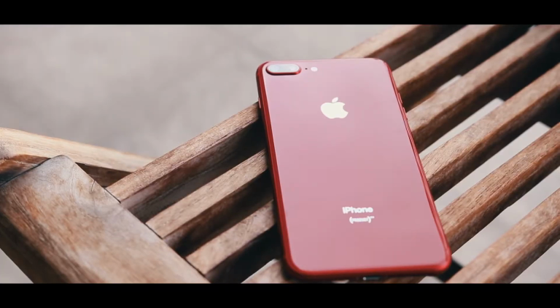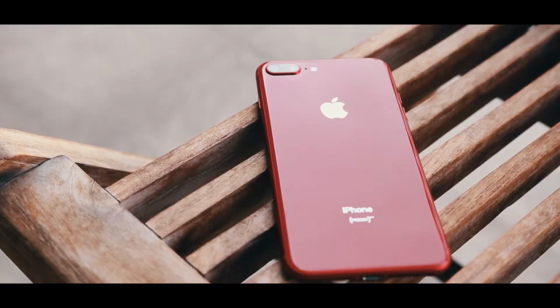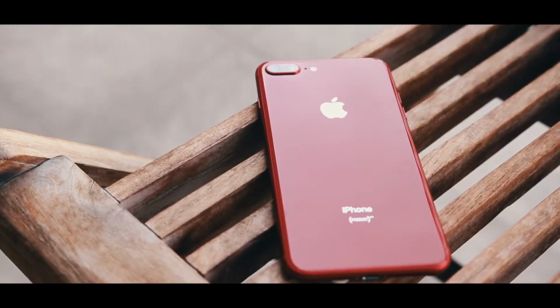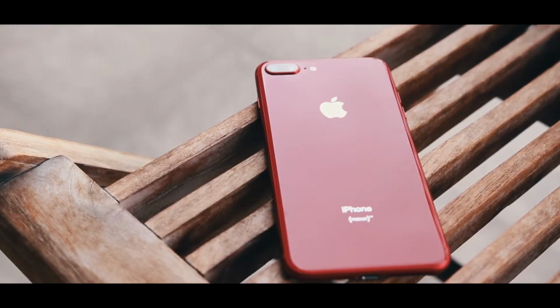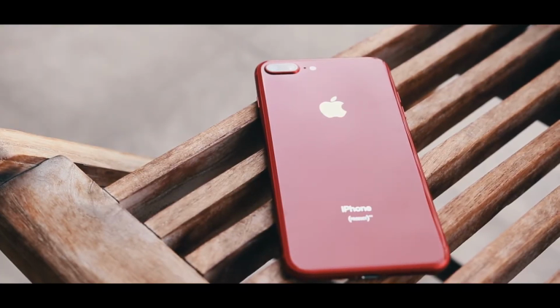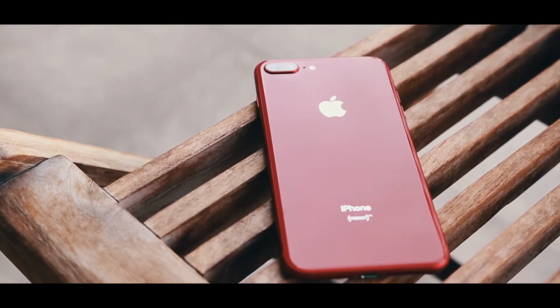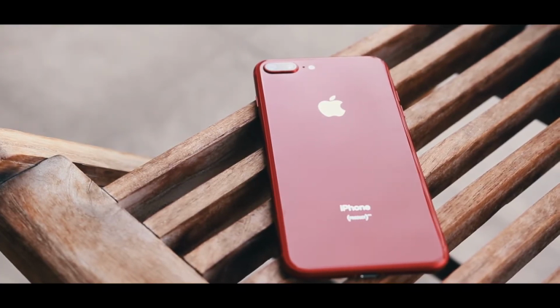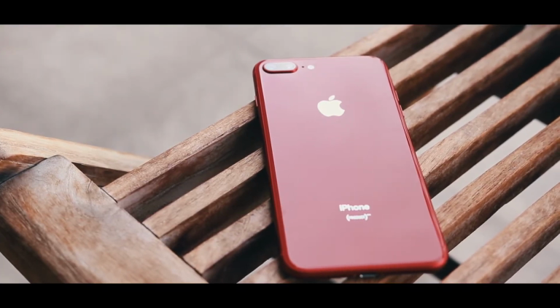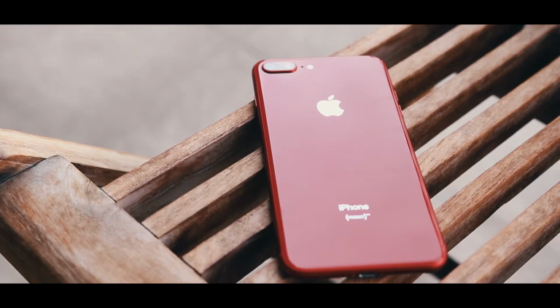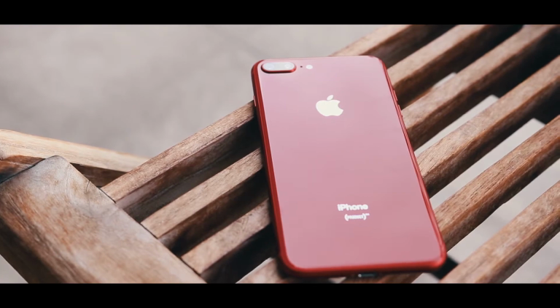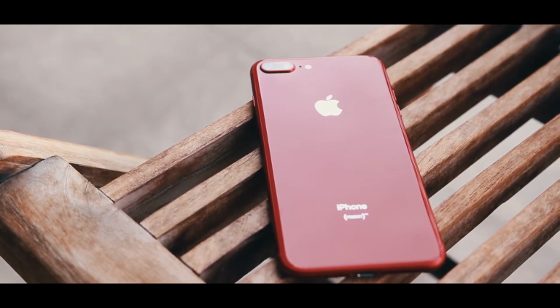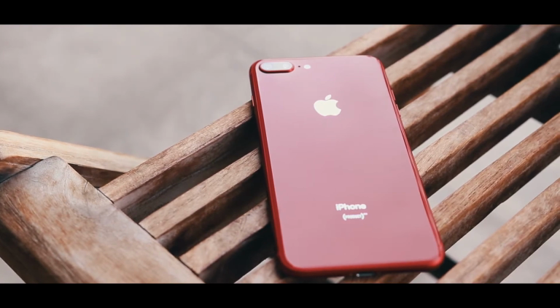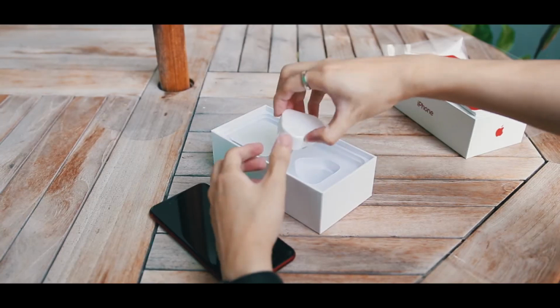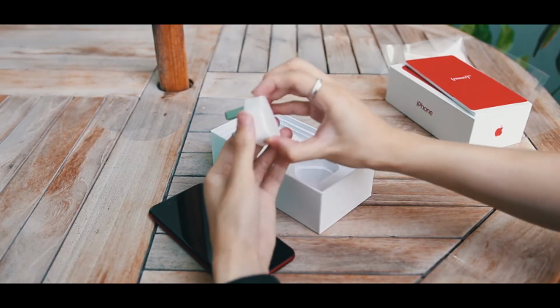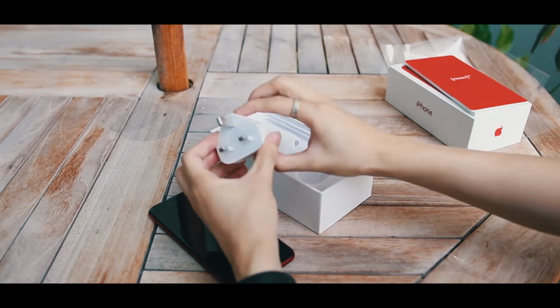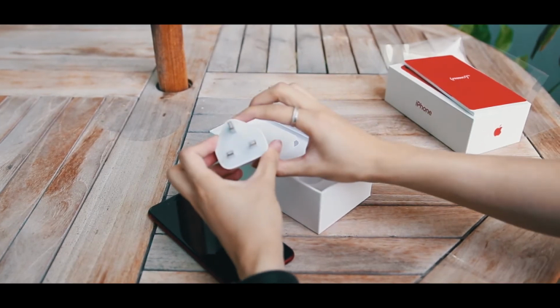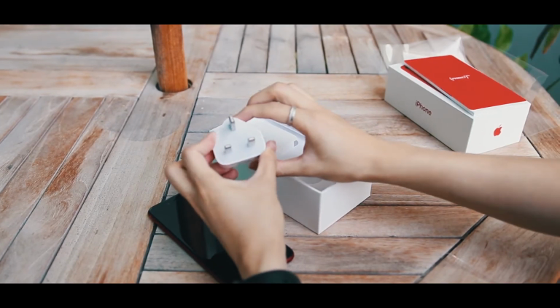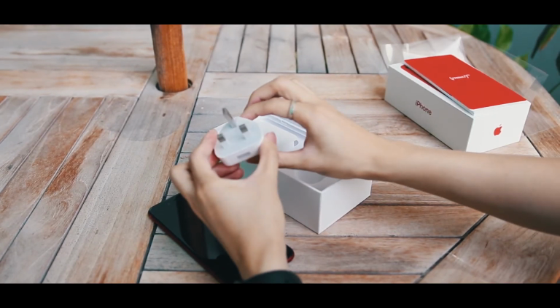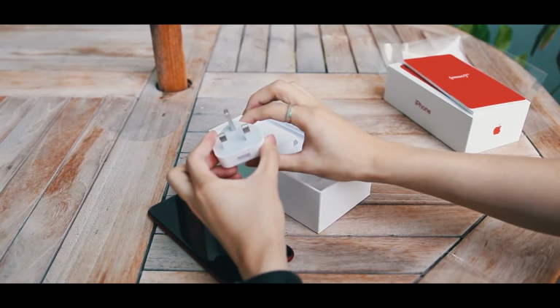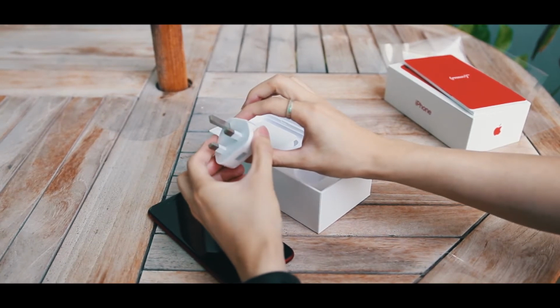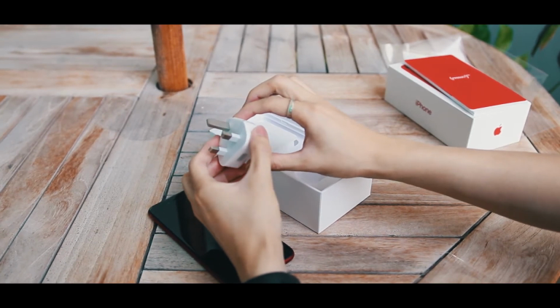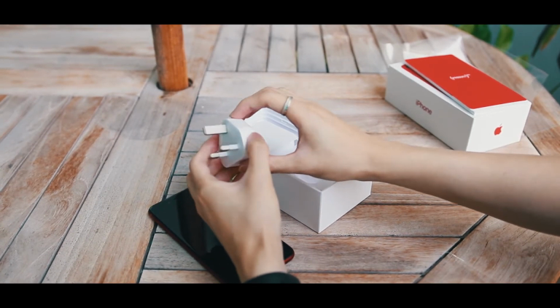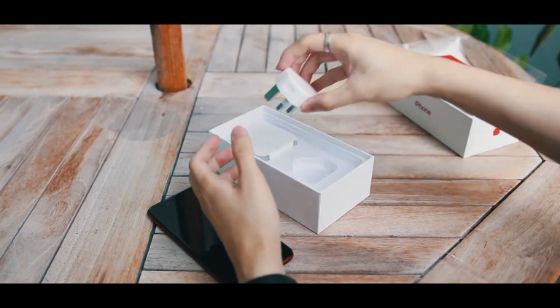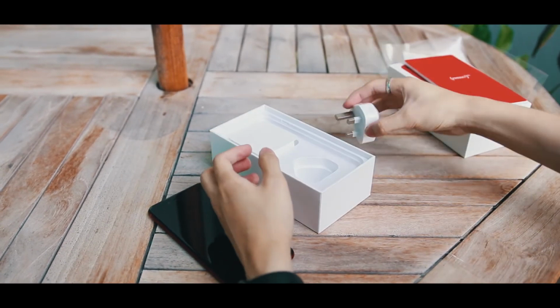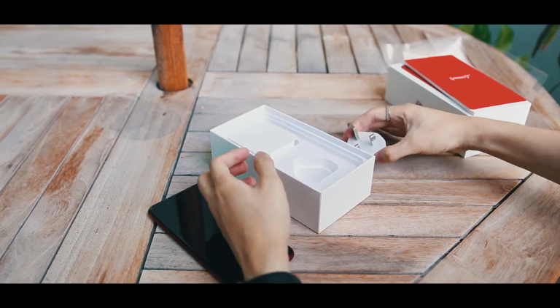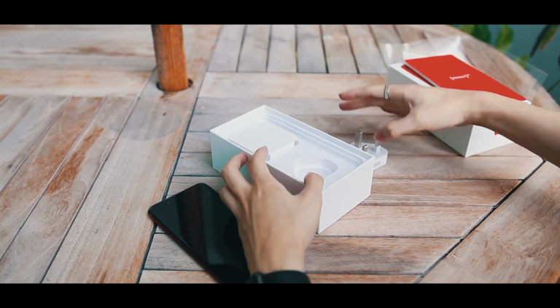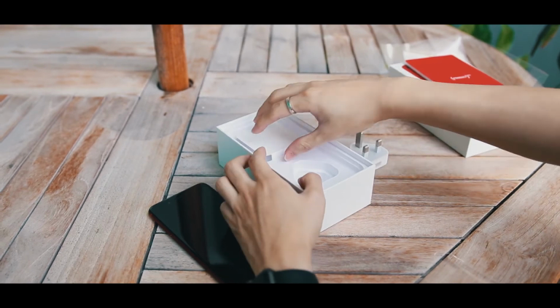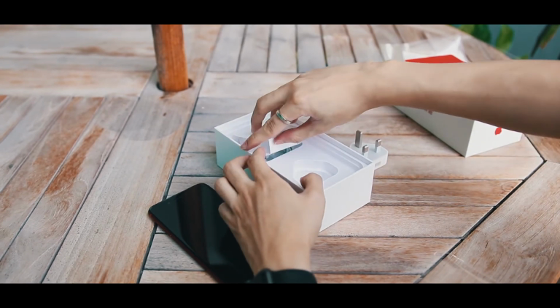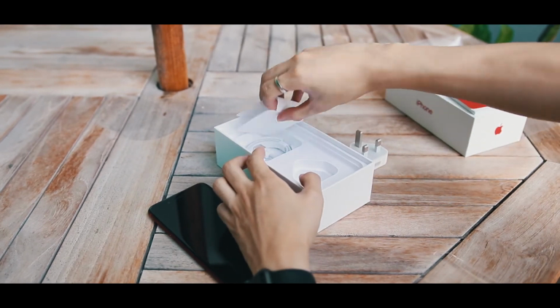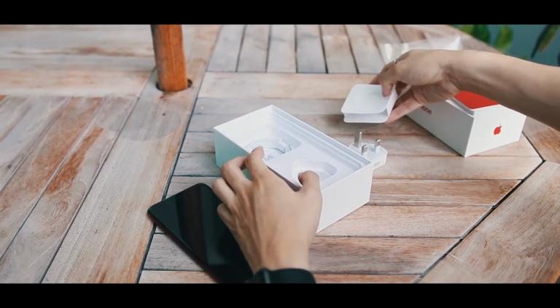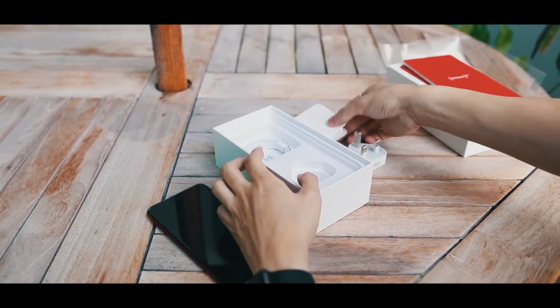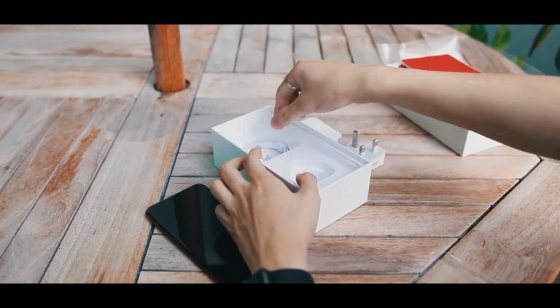So overall, this phone is a really beautiful and really powerful phone. Other than that, you get the usual adapter, lightning cable, and EarPods that you get in every iPhone.